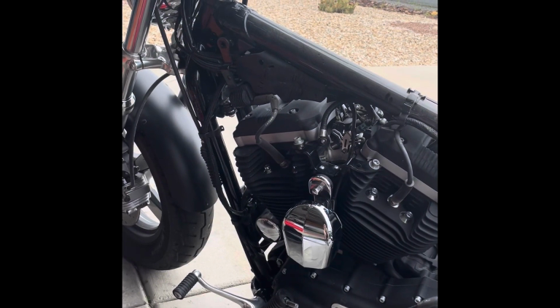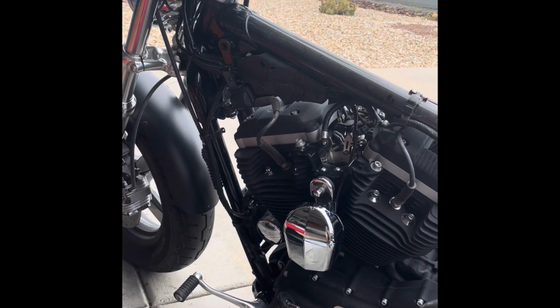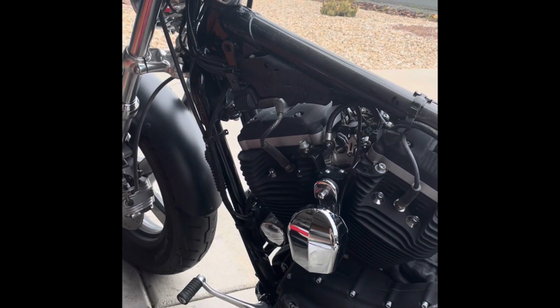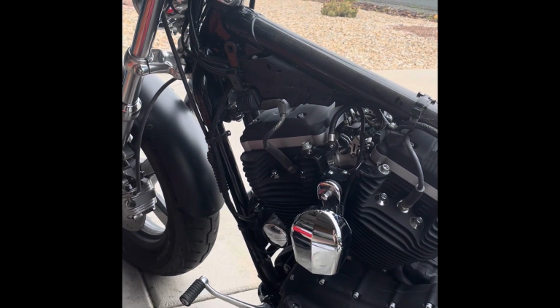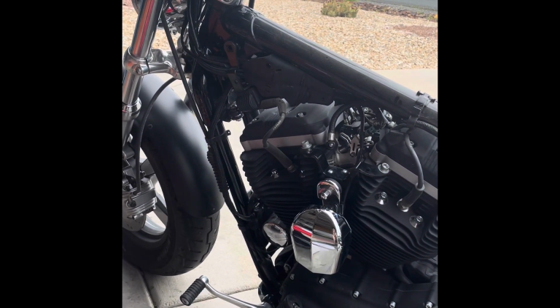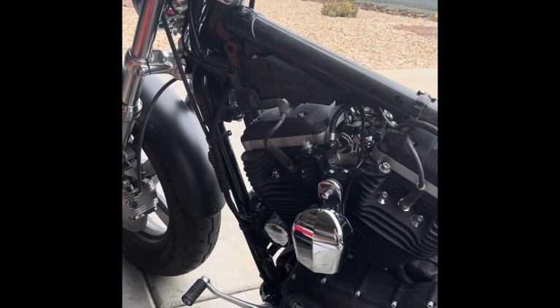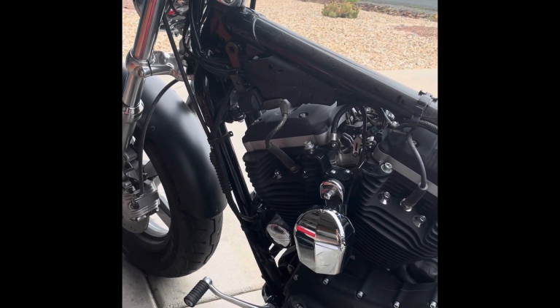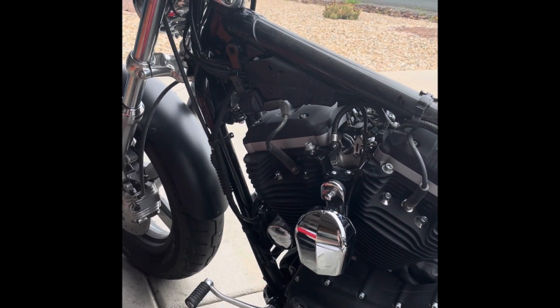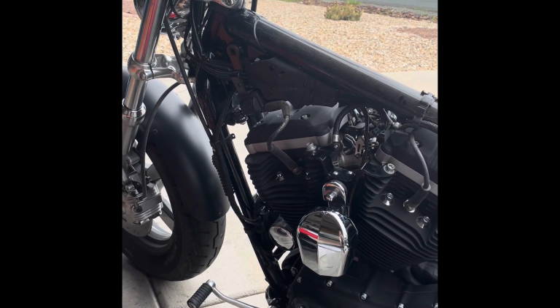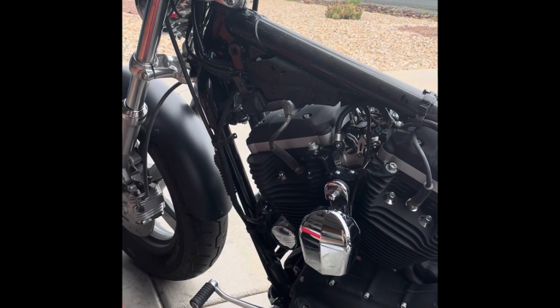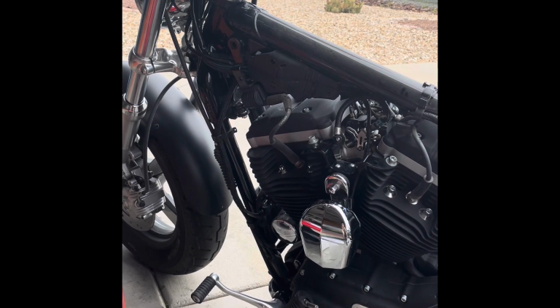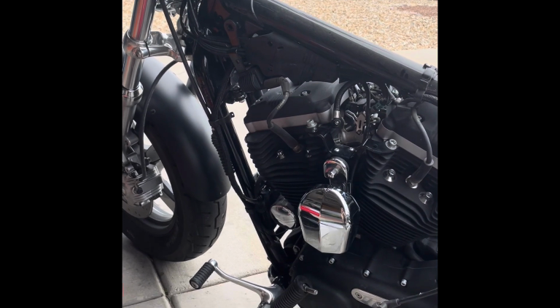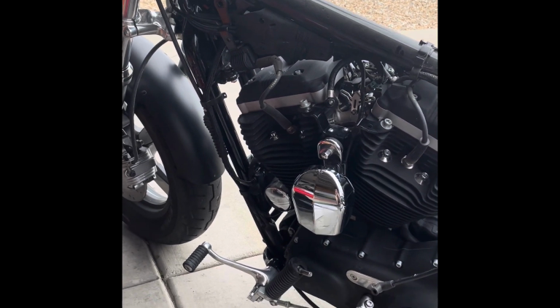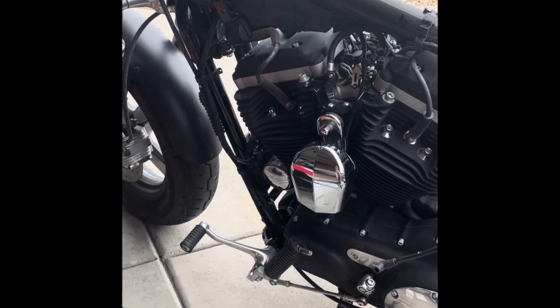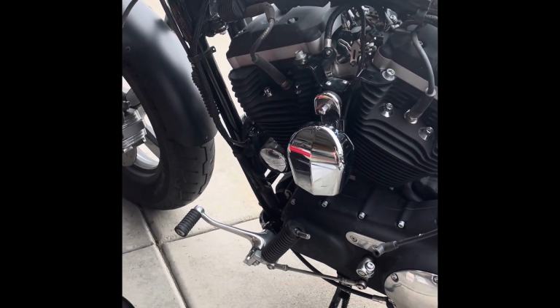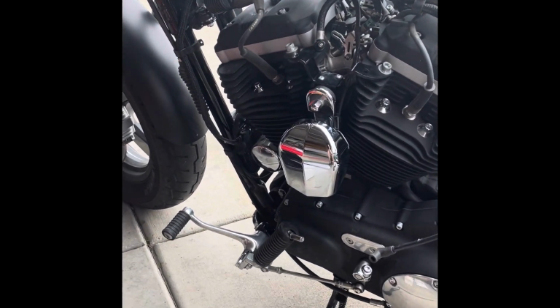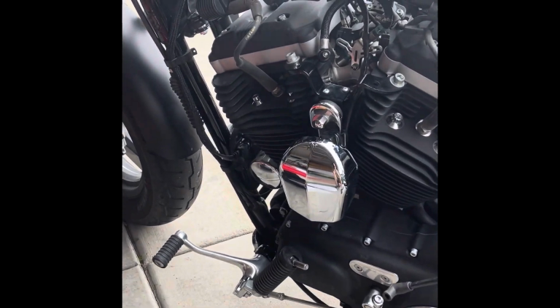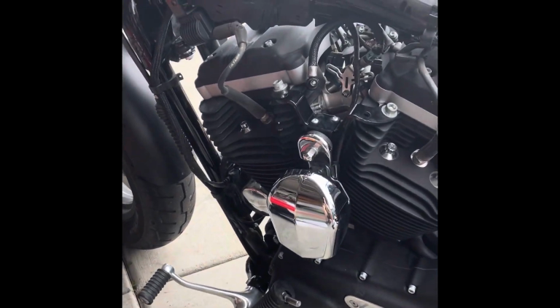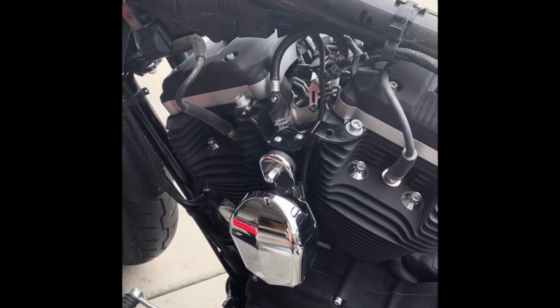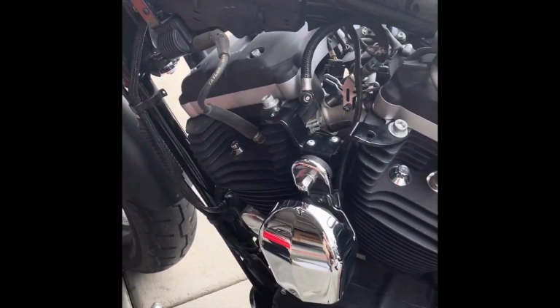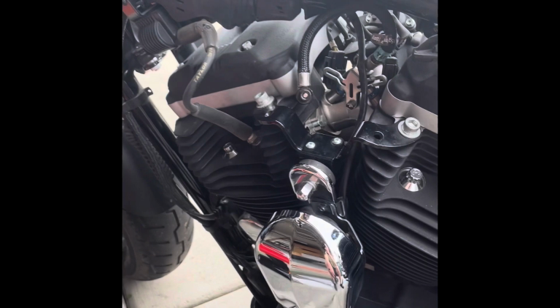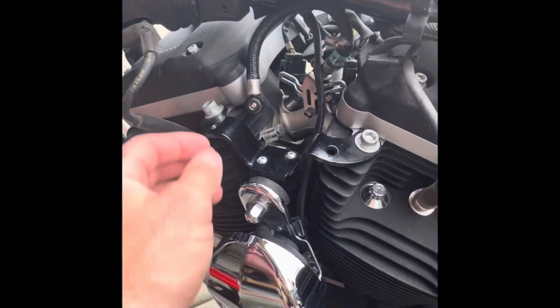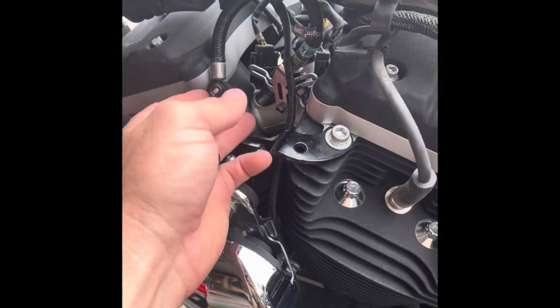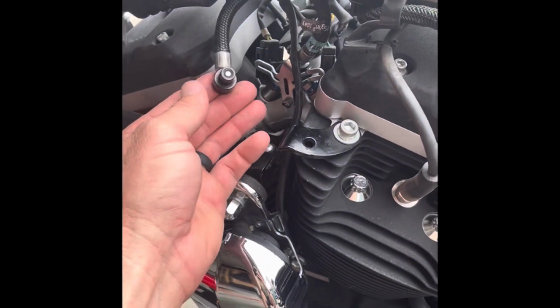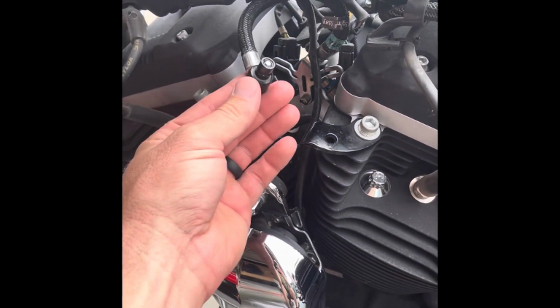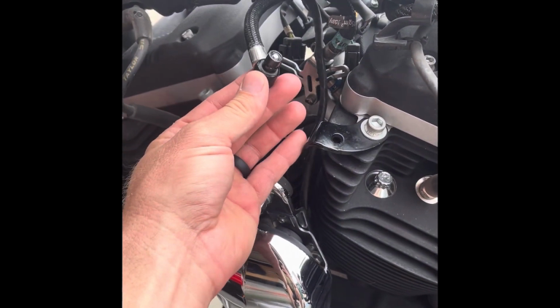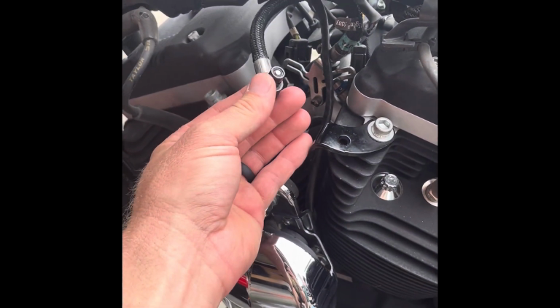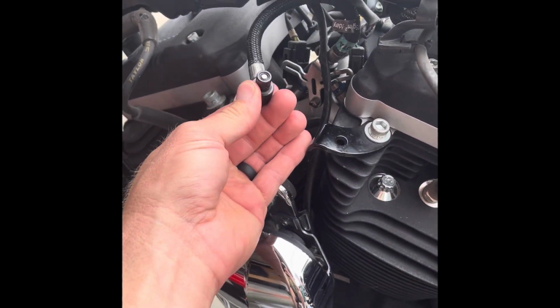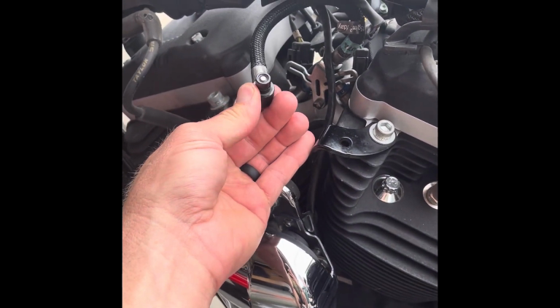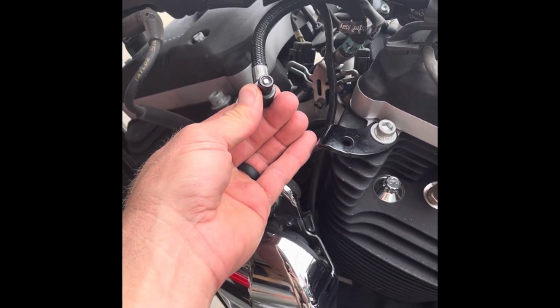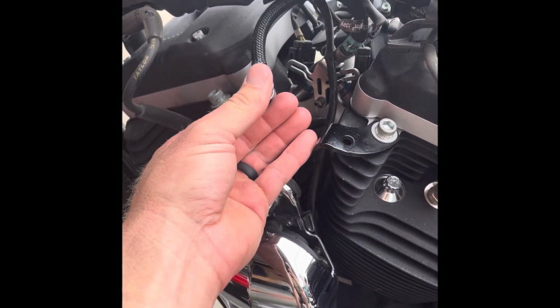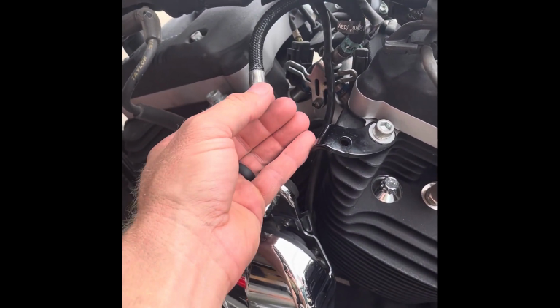I have a 2012 Sportster Custom. I filled up my bike, started leaking out of the check valve, and got to watching some videos on how to rebuild them.